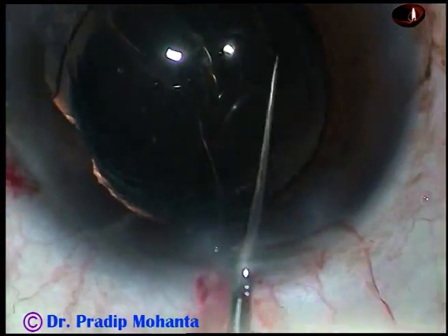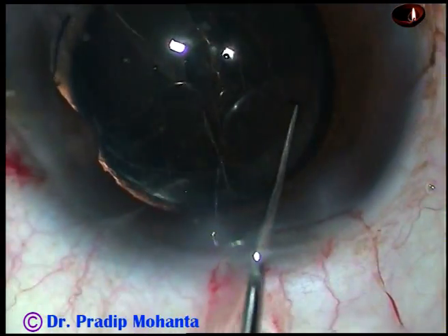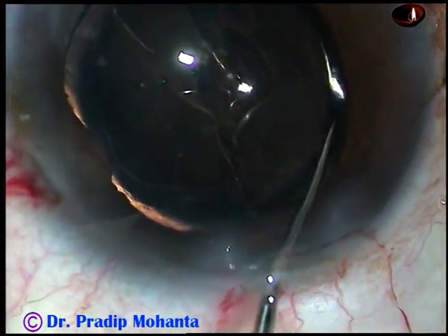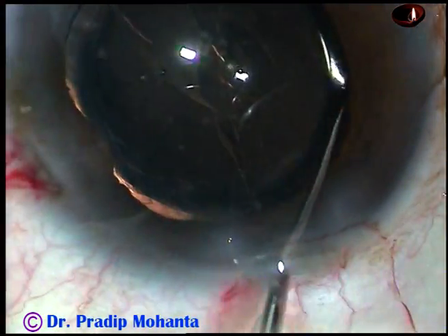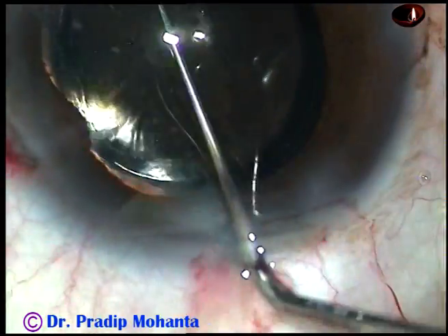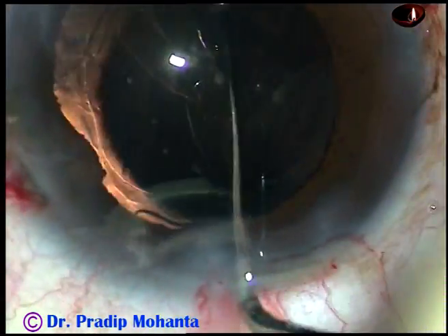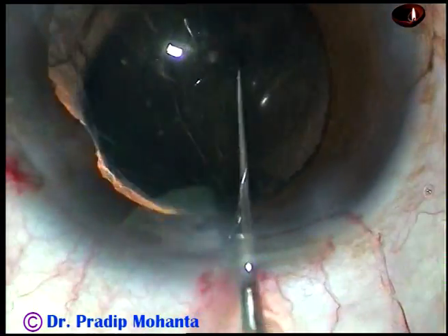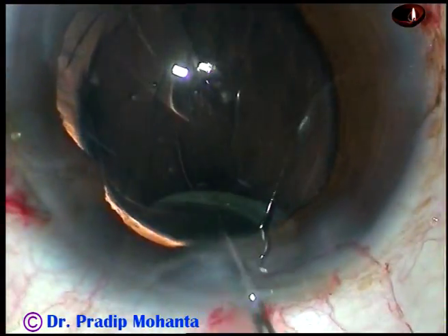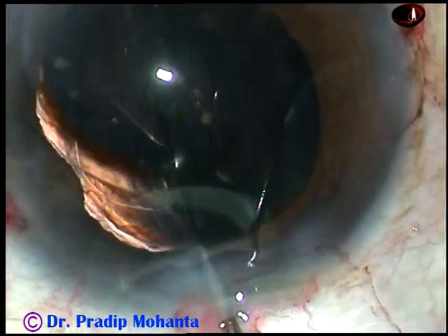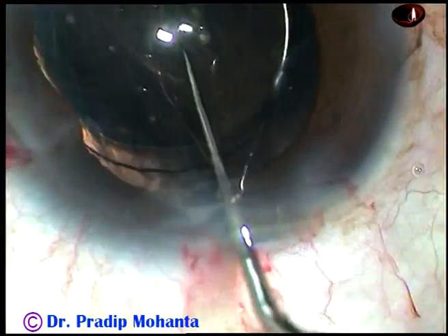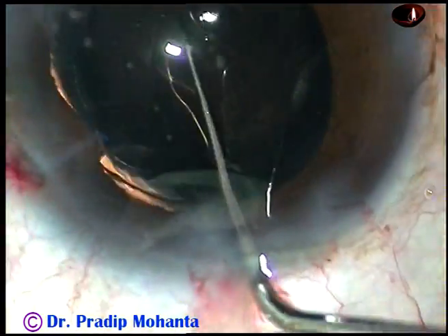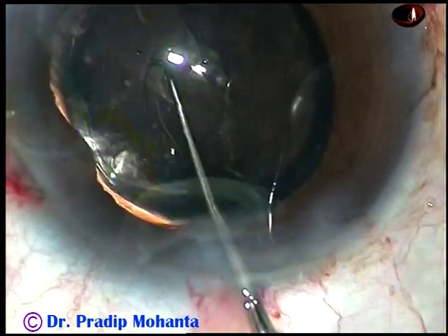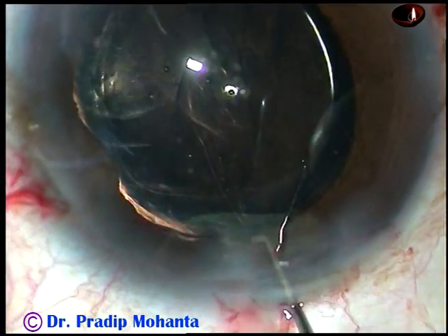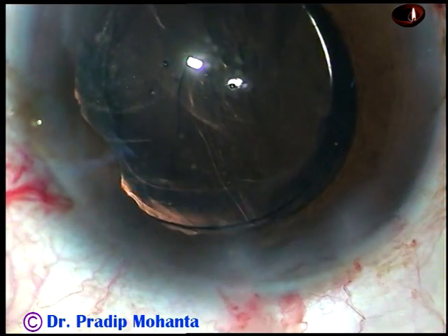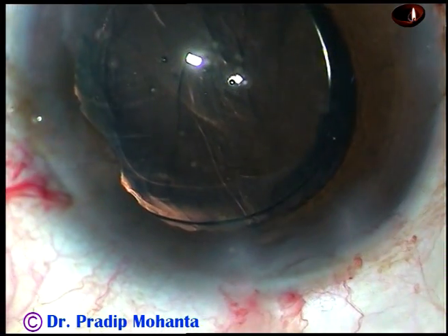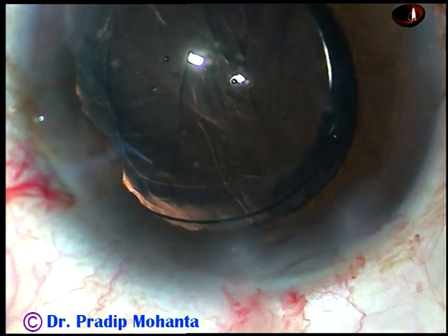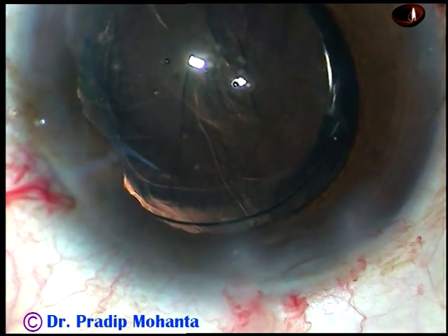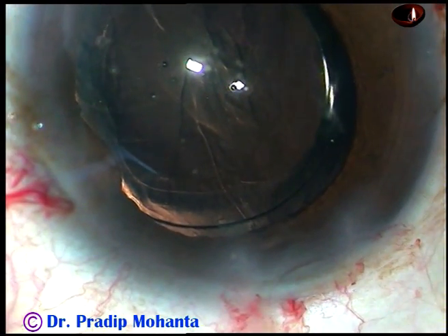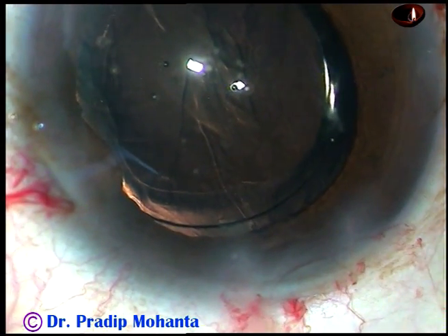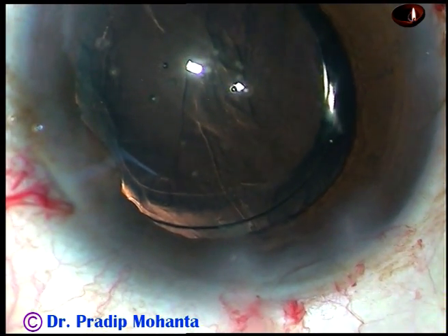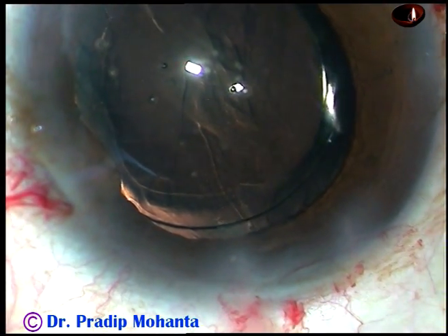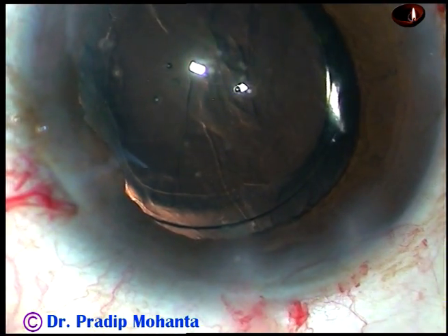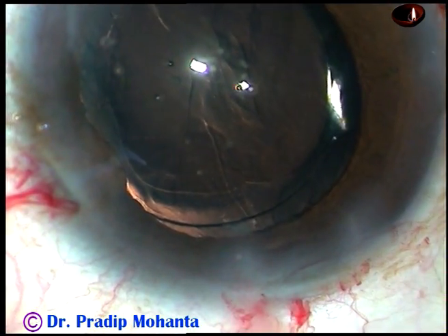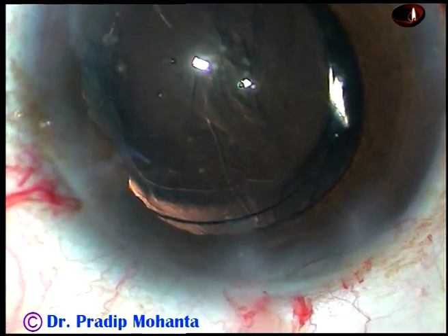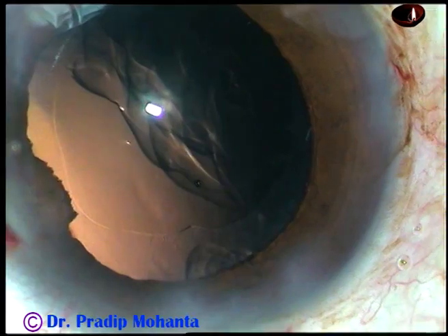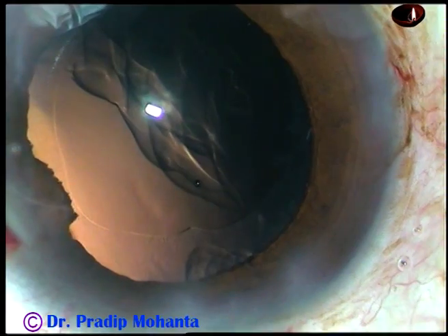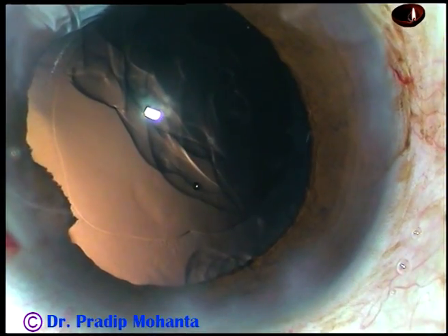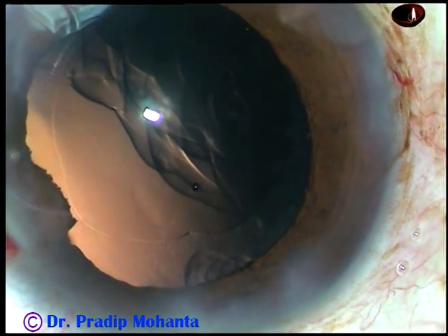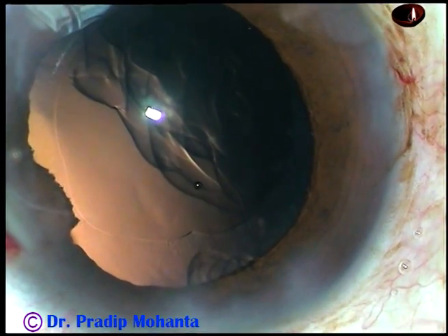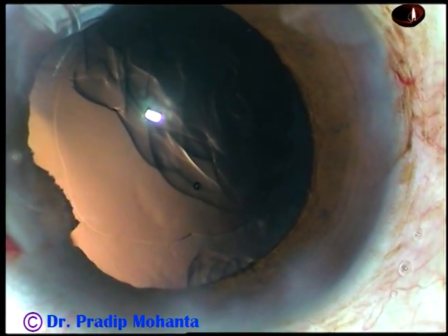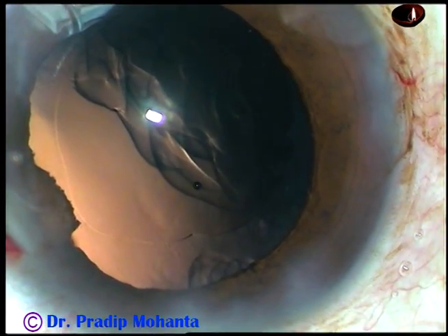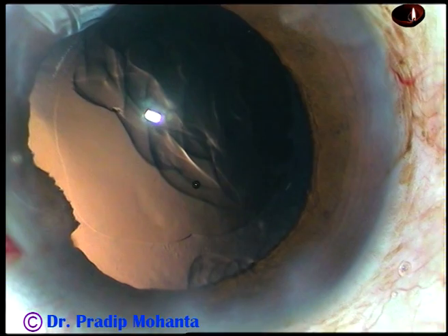Now the lens is oriented in such a way that the haptics are about 90 degrees away from the main incision.